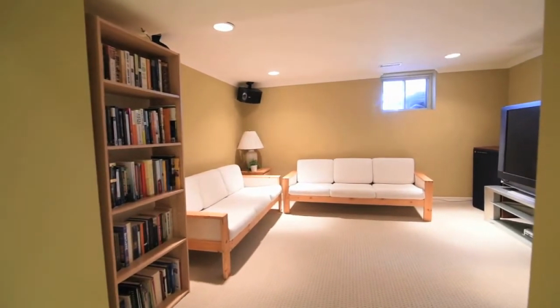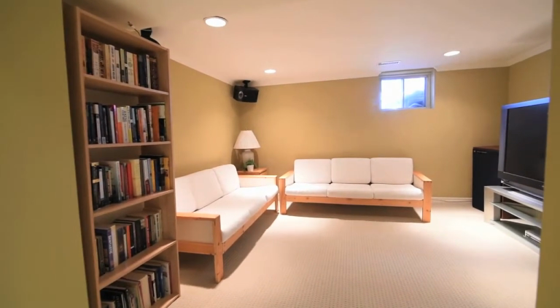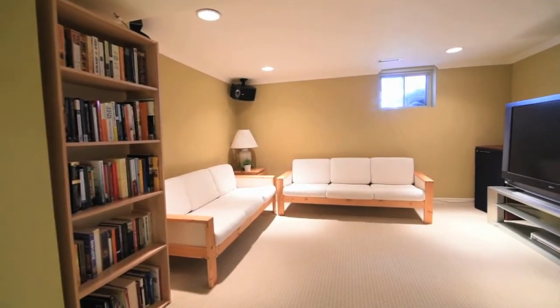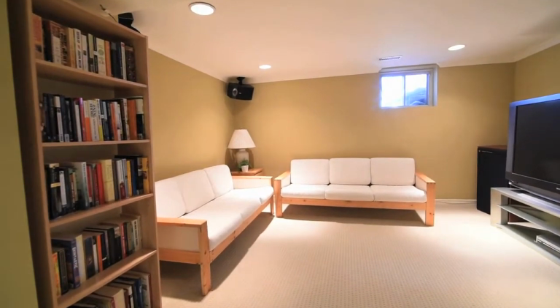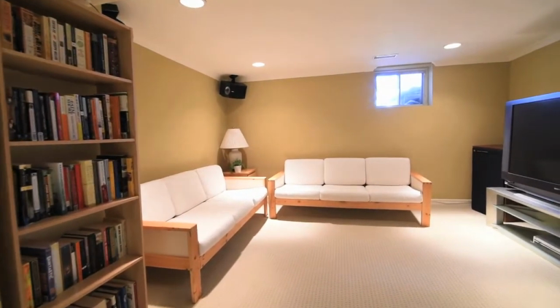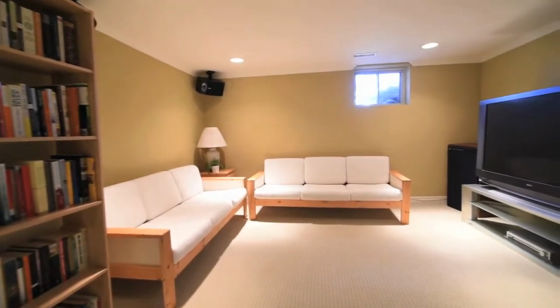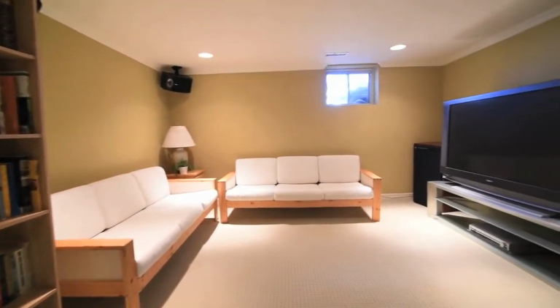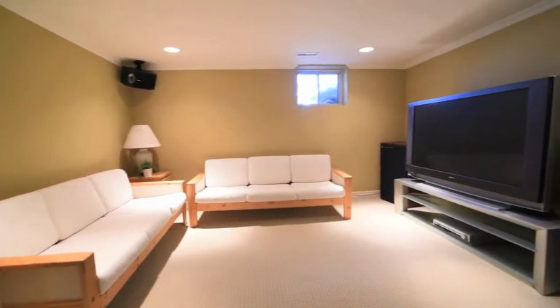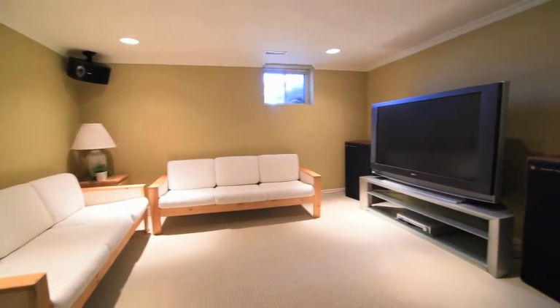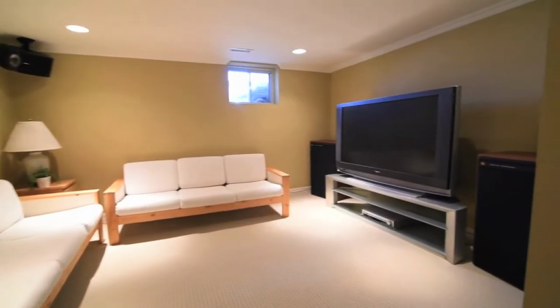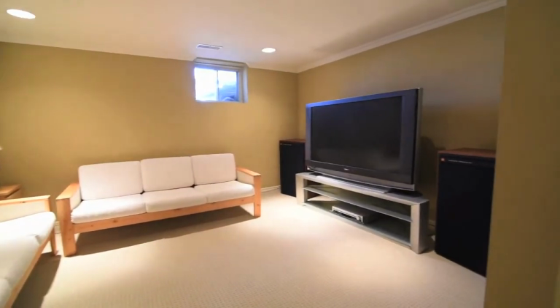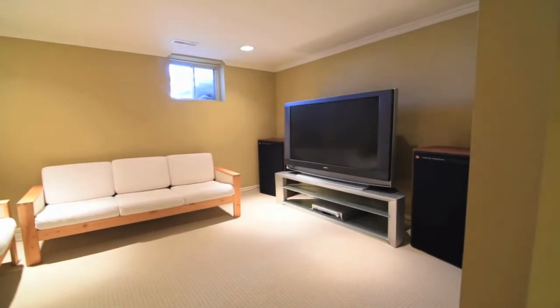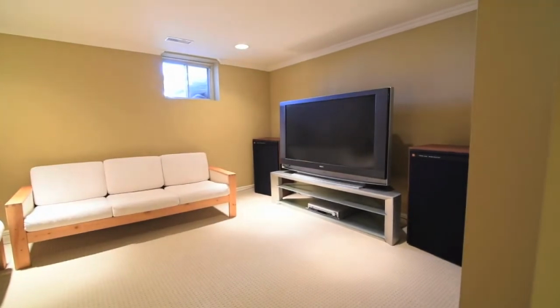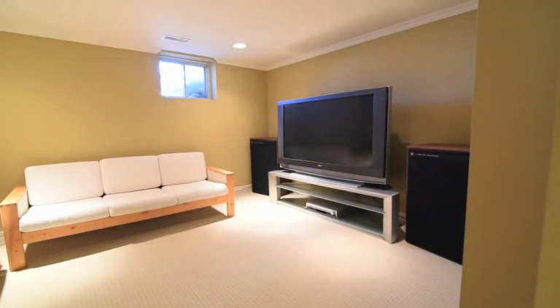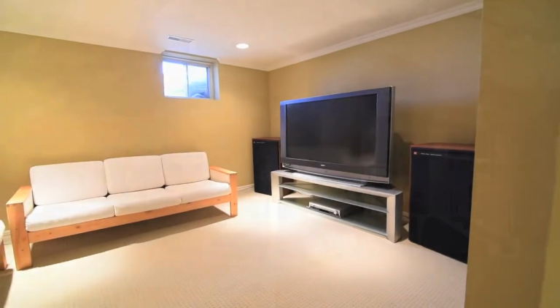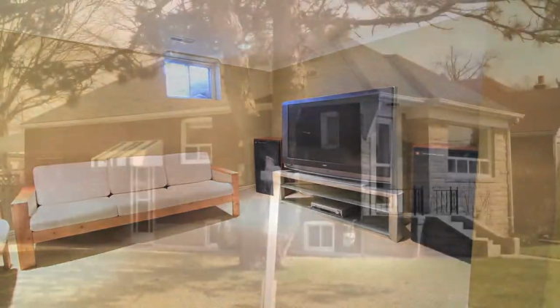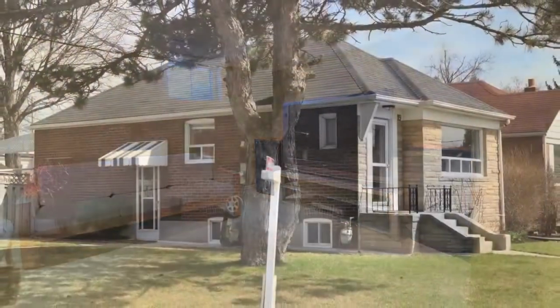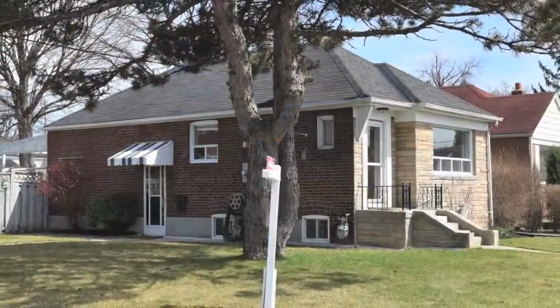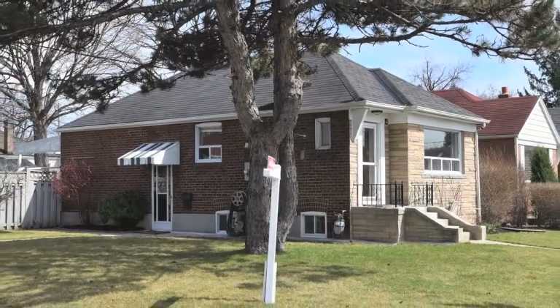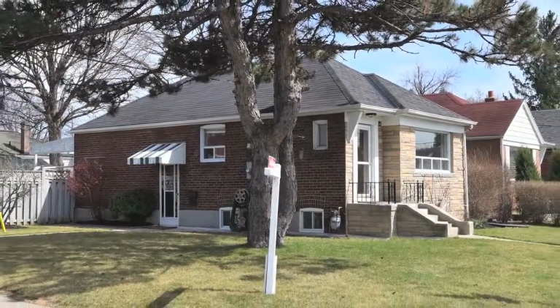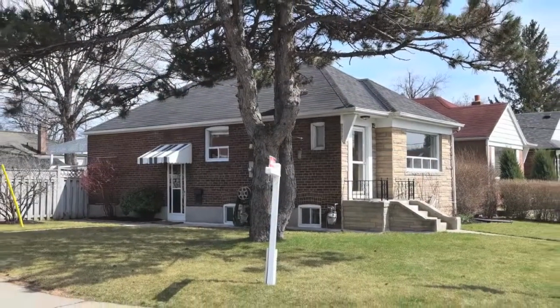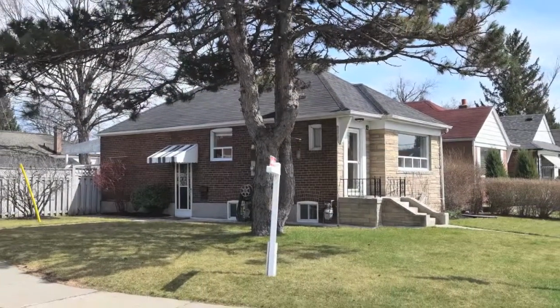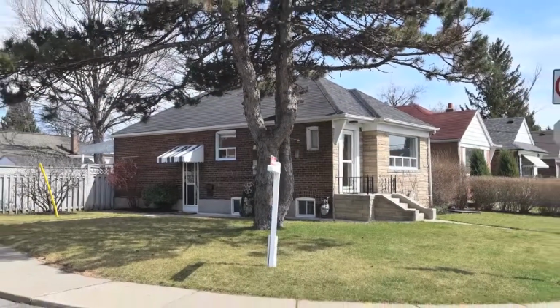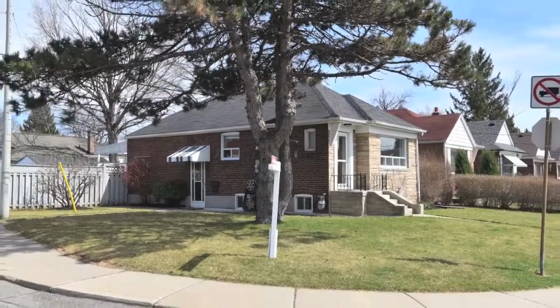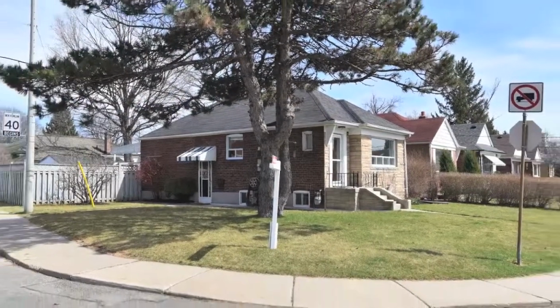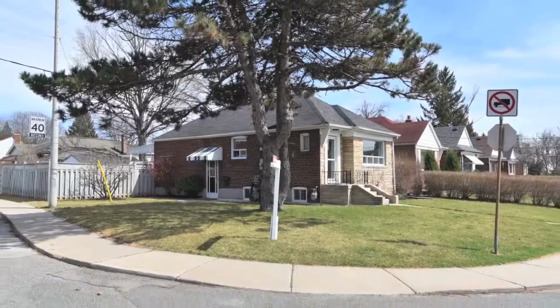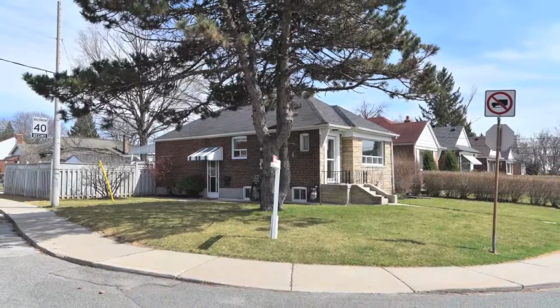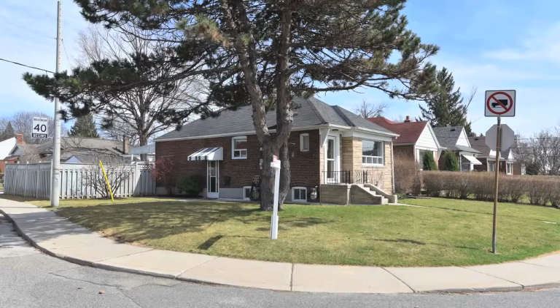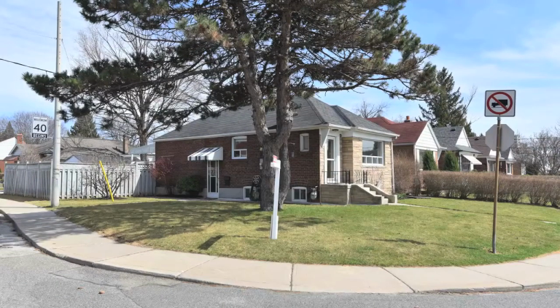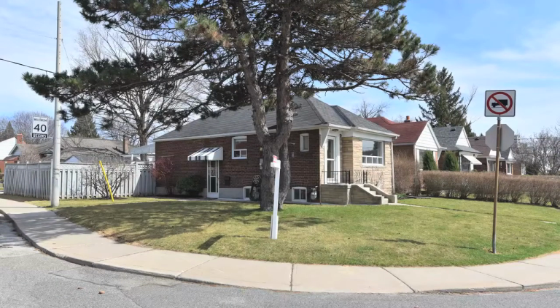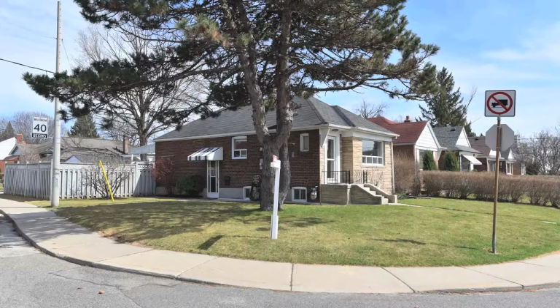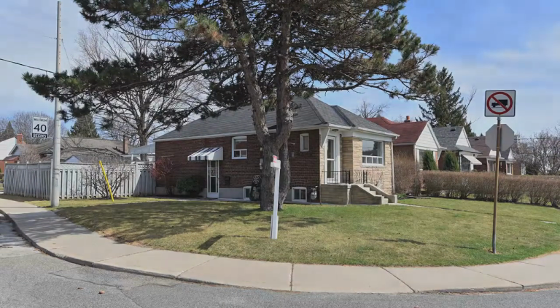Ideal as a starter home for those looking to downsize or as an income property, this home is close to the Victoria Park subway station, a golf course, shopping, and Taylor Creek conservation area.